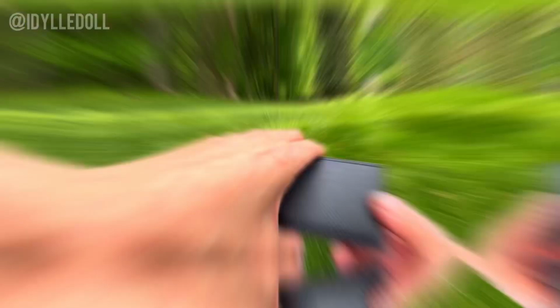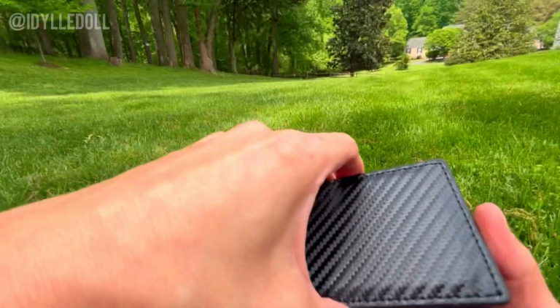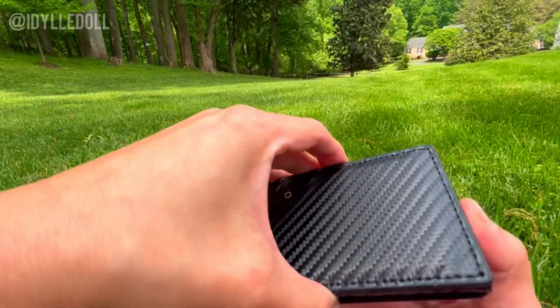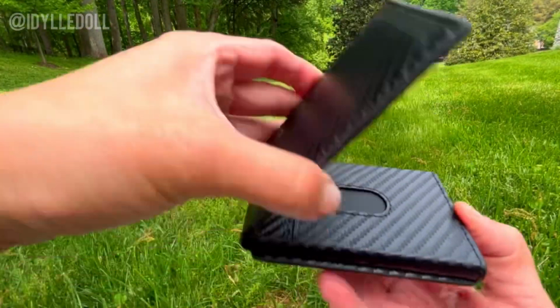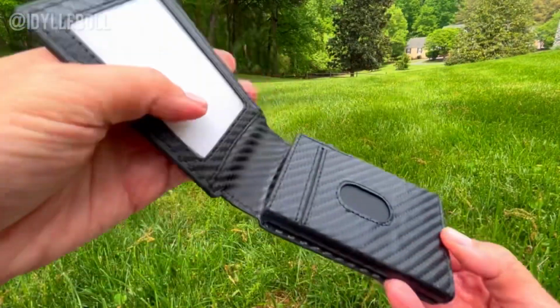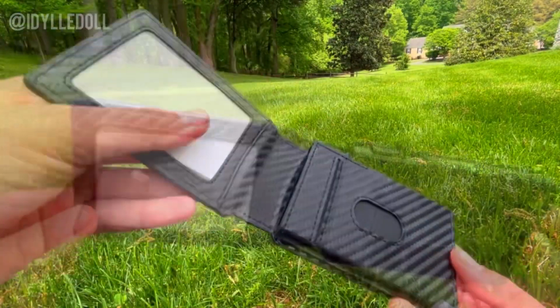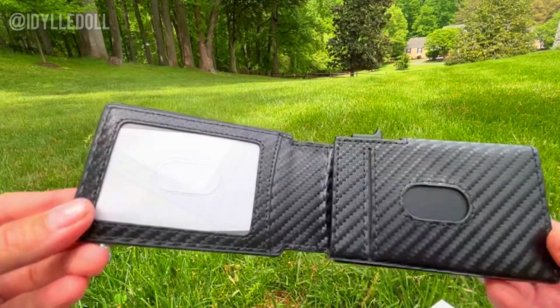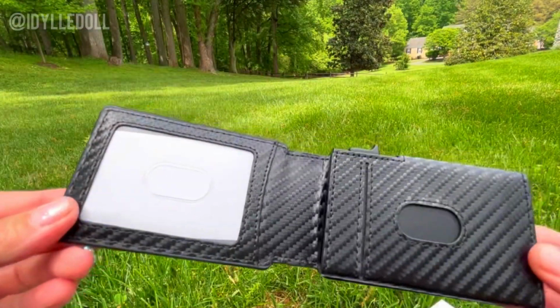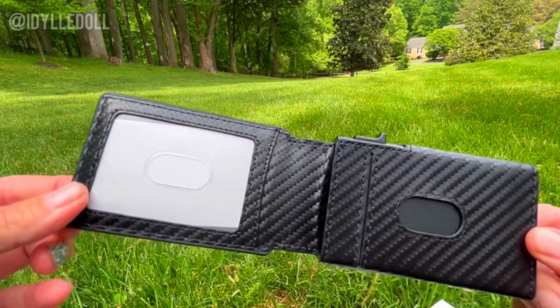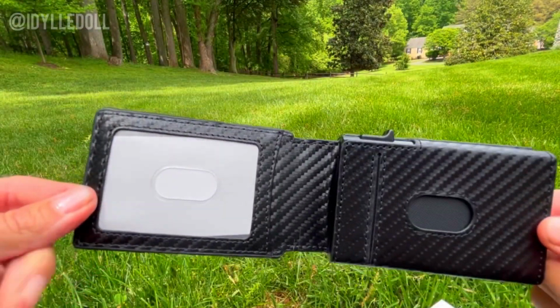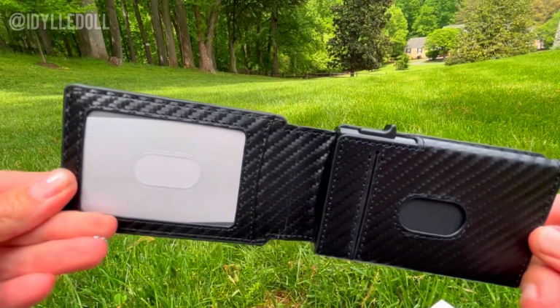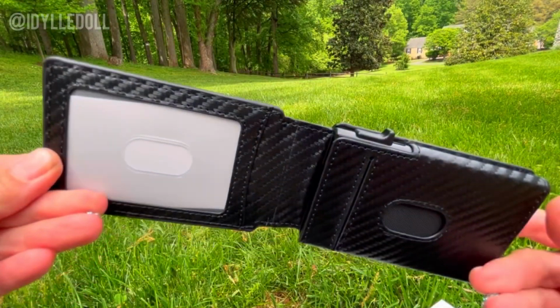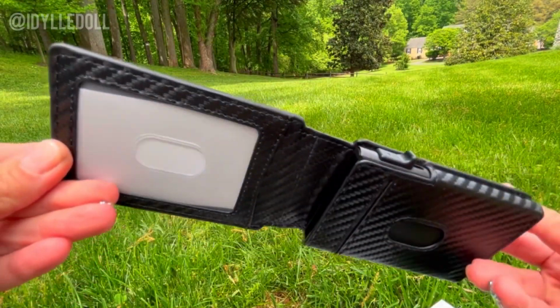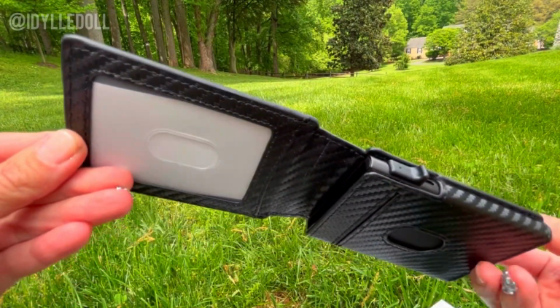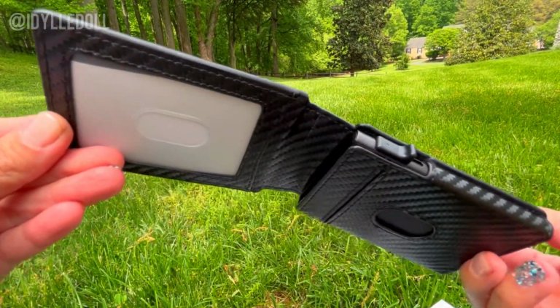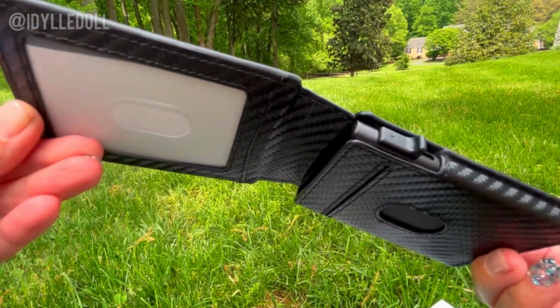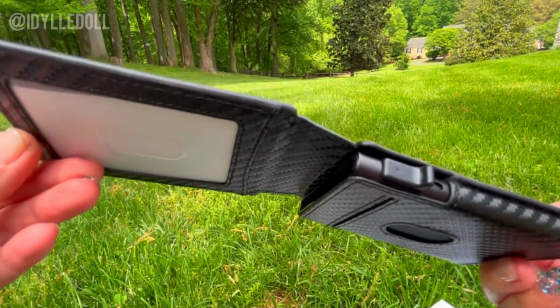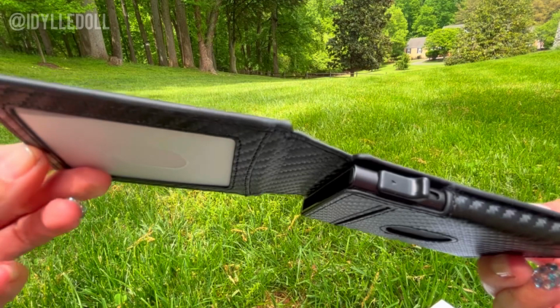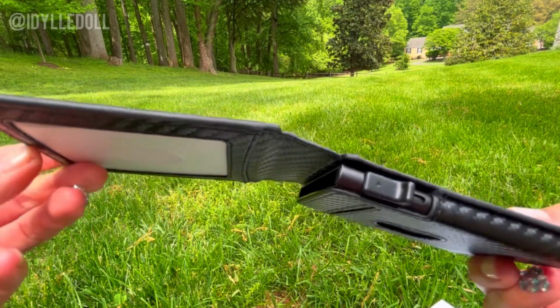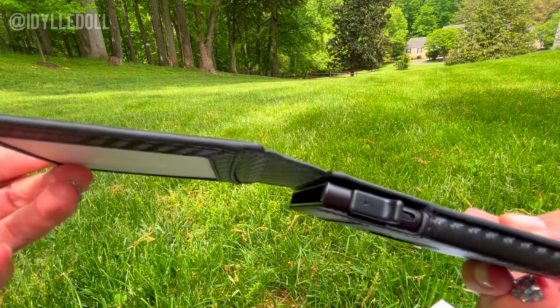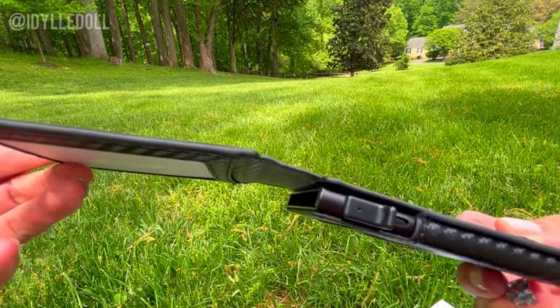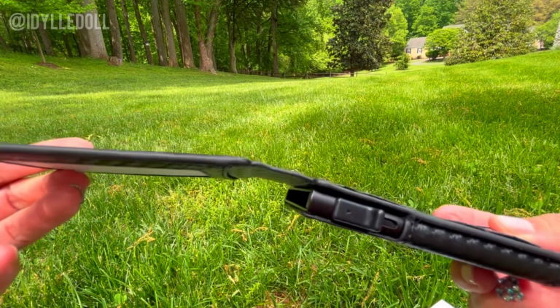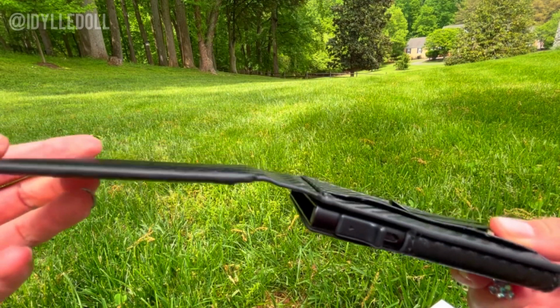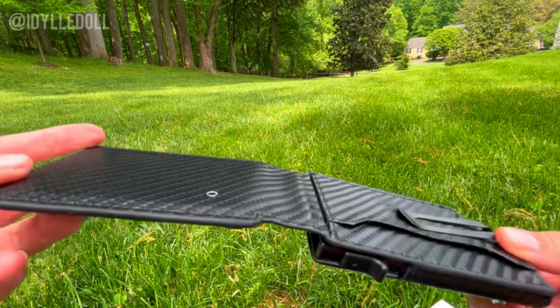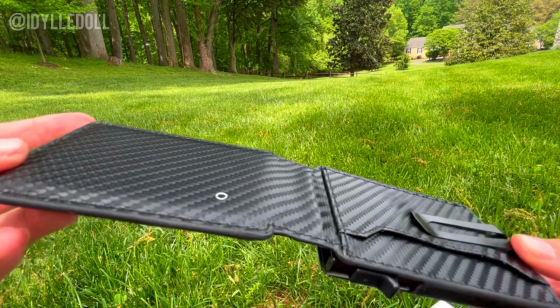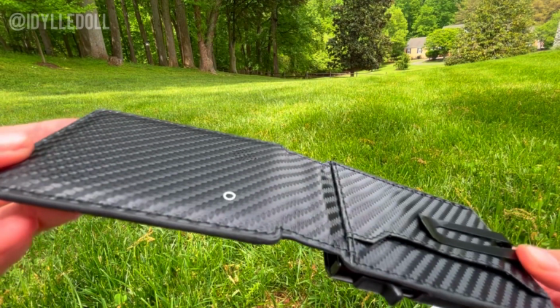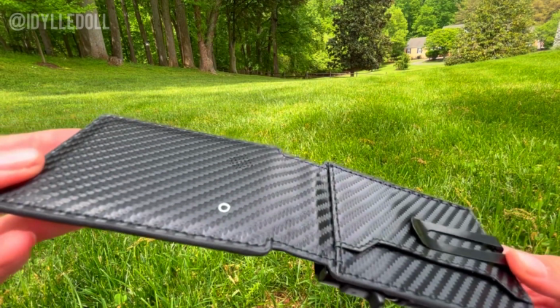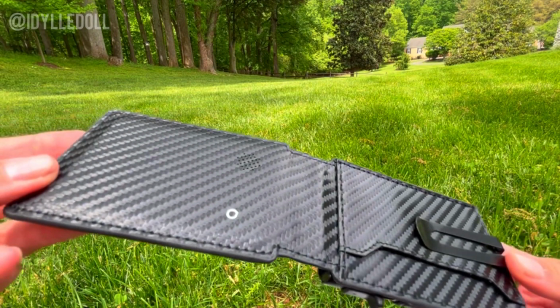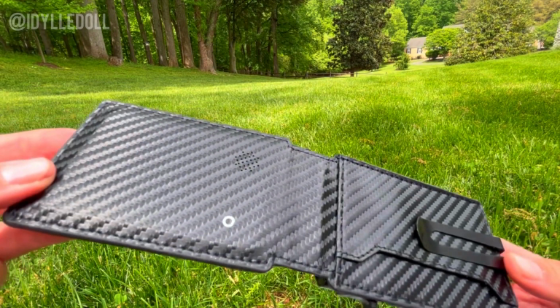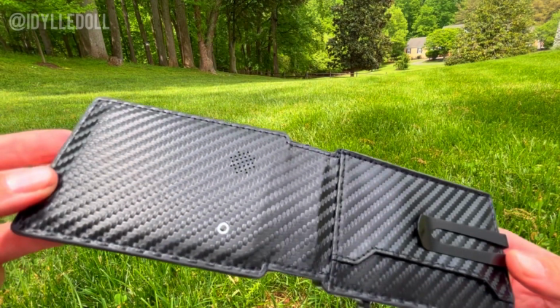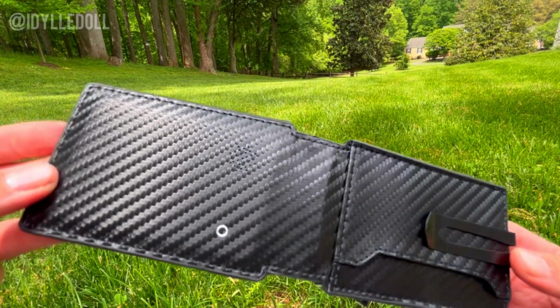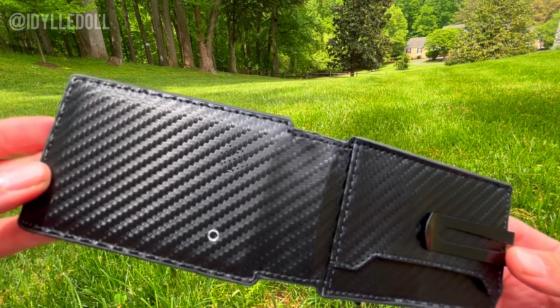As you can see, my friend Alexi absolutely loves his wallet. But don't take my word for it — visit the Amazon link below and get yours today.